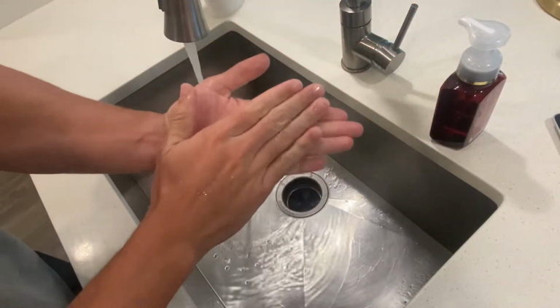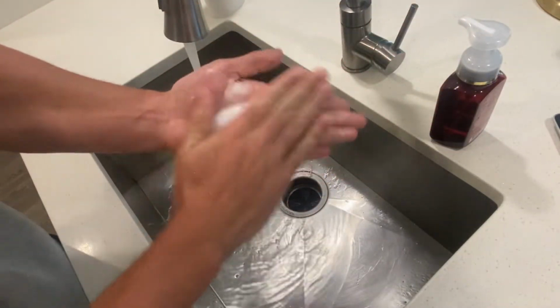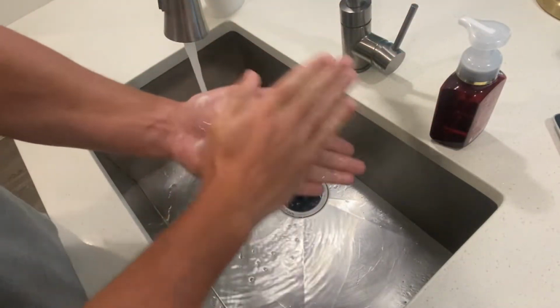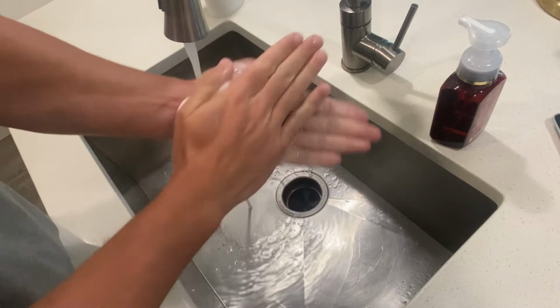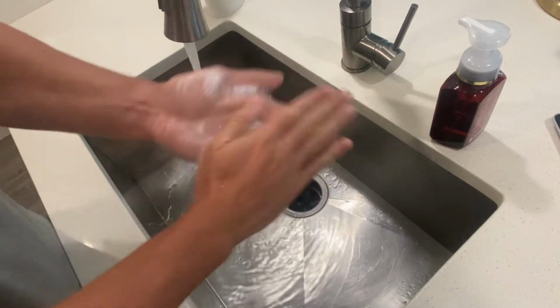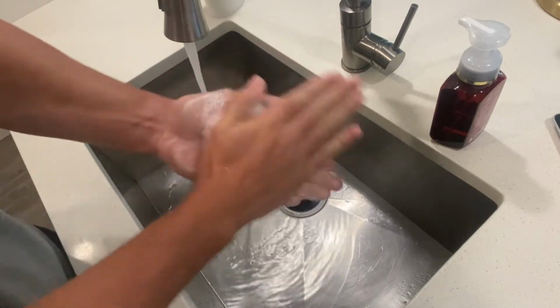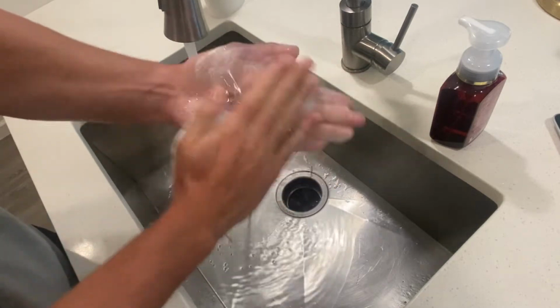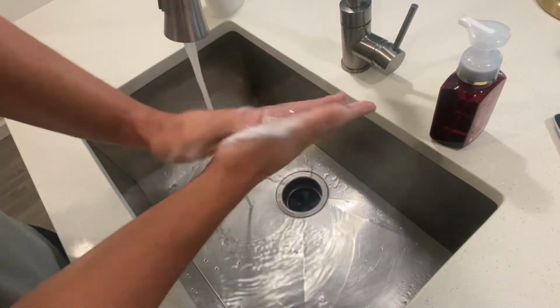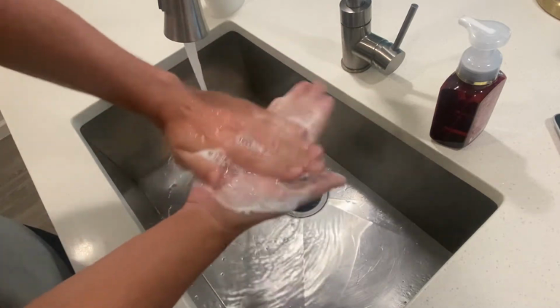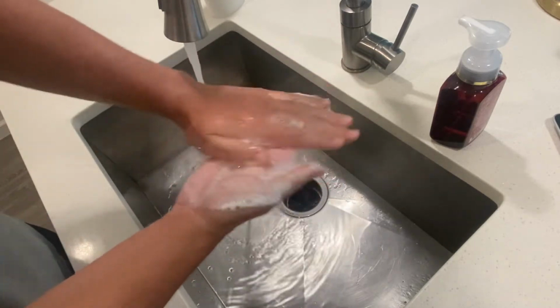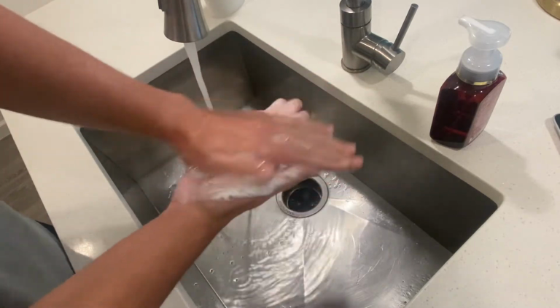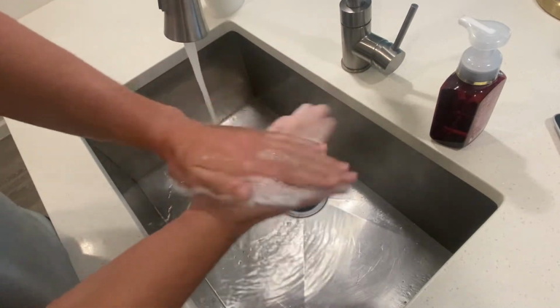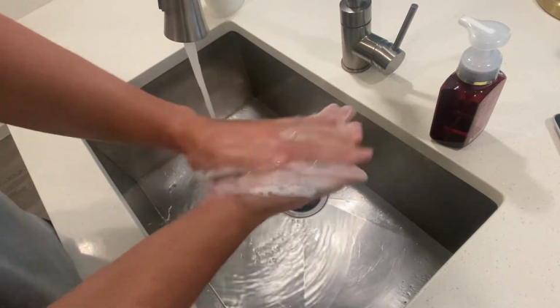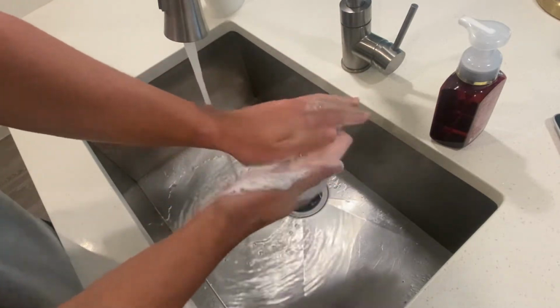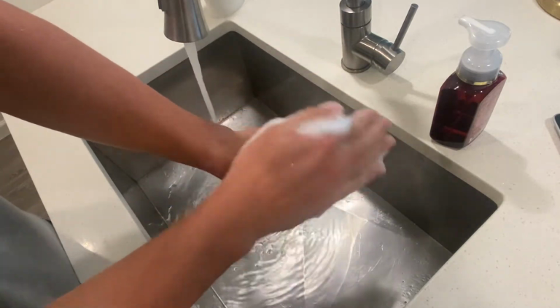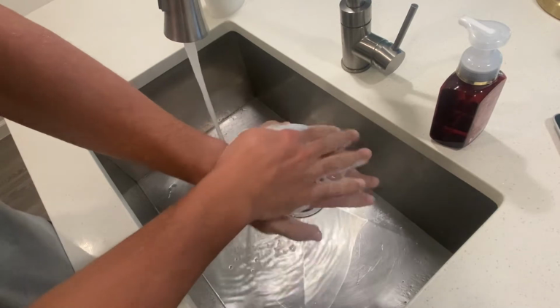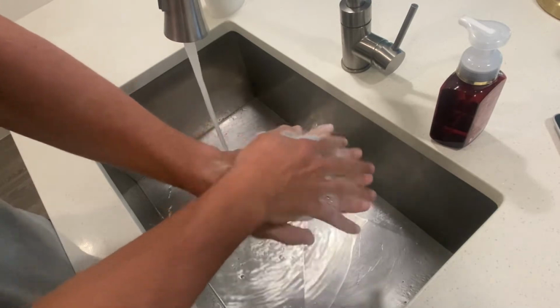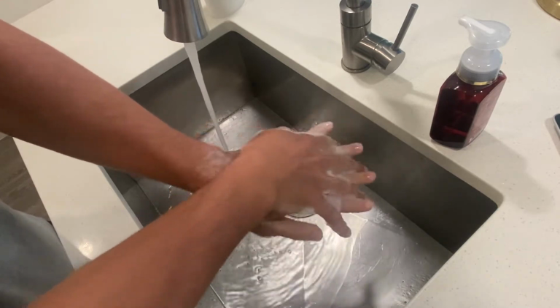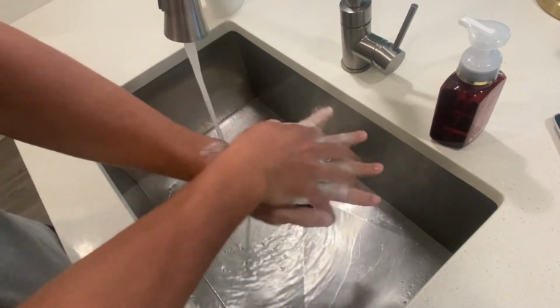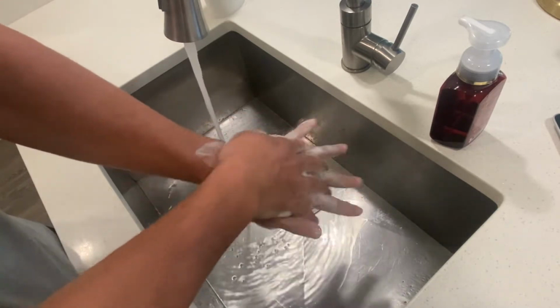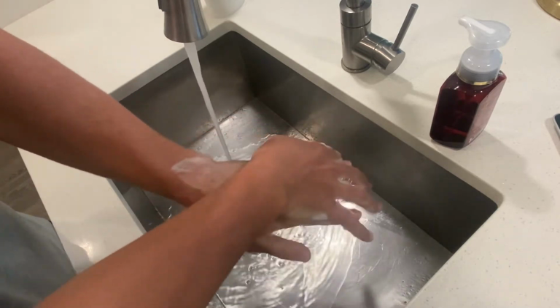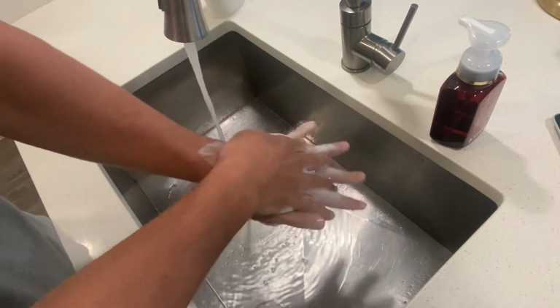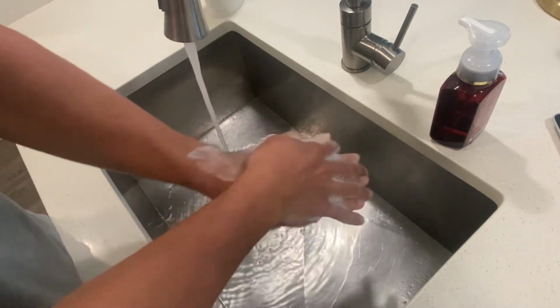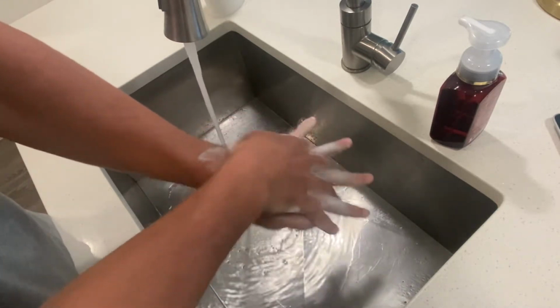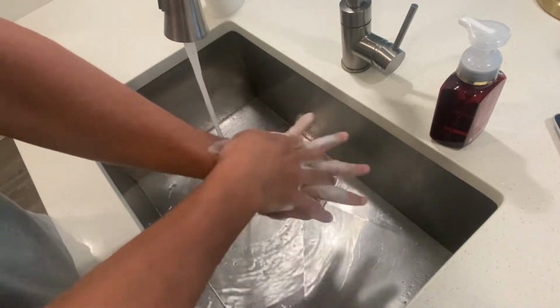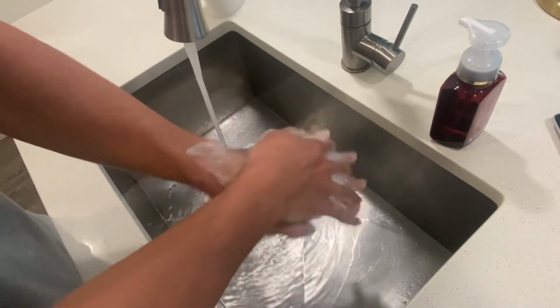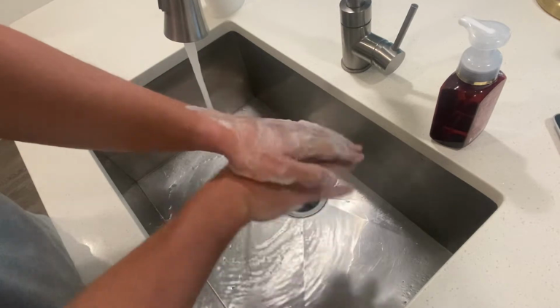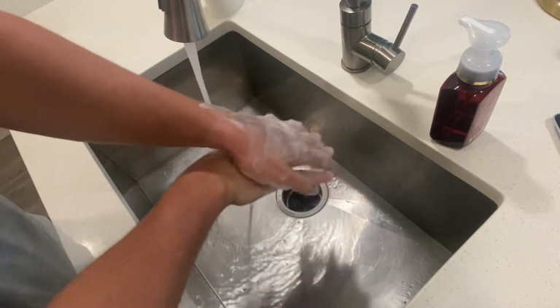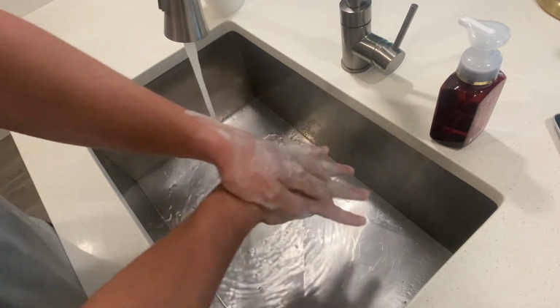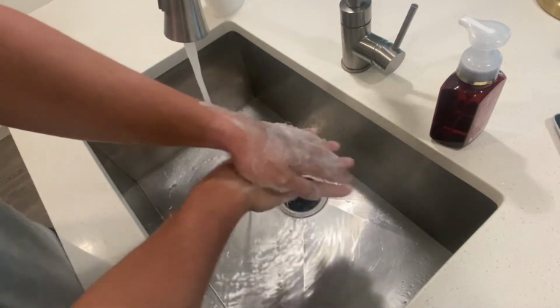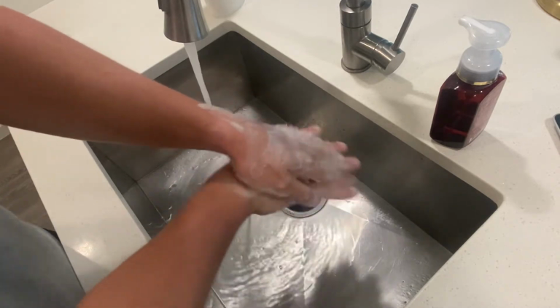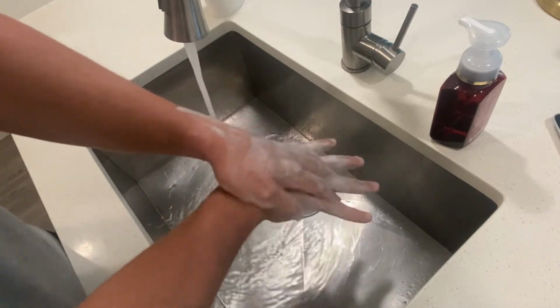We're gonna rub our hand over our palms, switch direction there. We're gonna go right hand over the left, interlocking our fingers, making sure we're getting the back of the palms. We're gonna switch over and get the other hand.